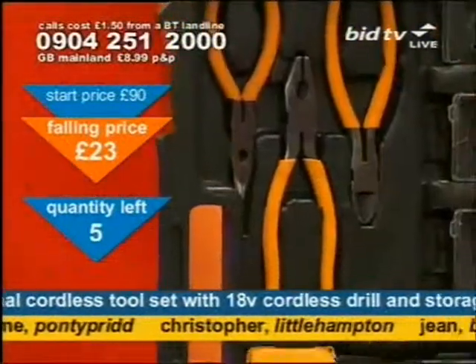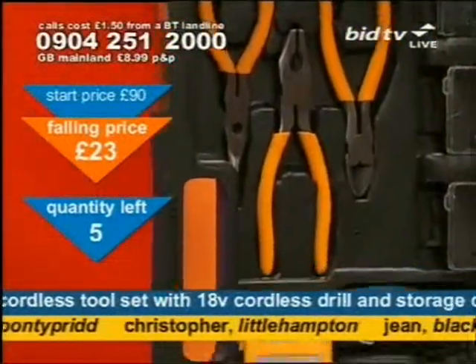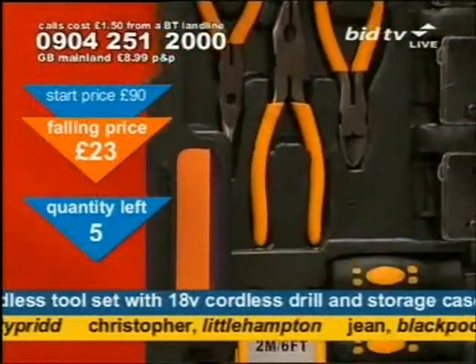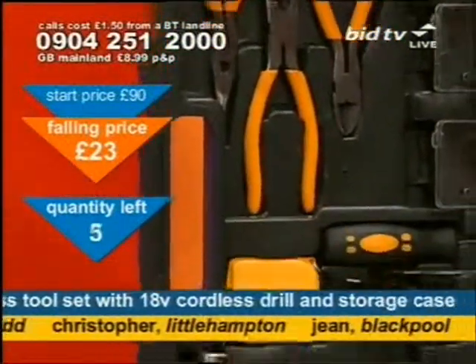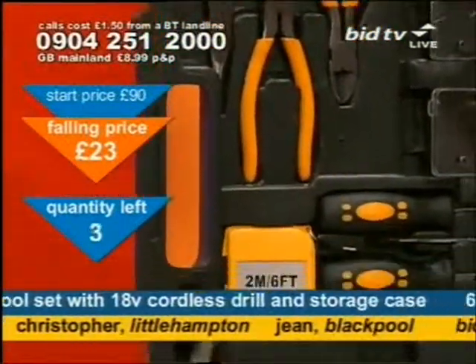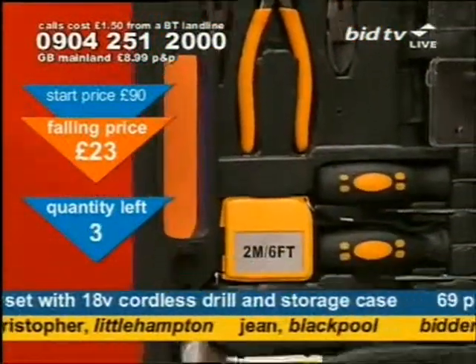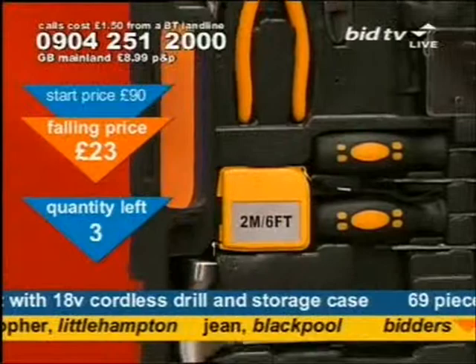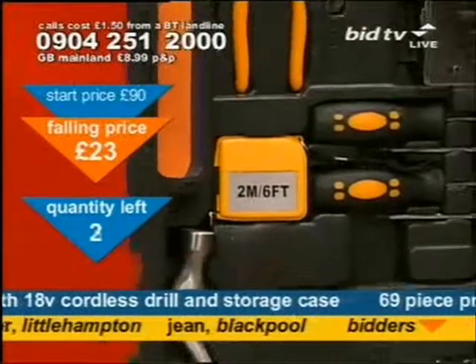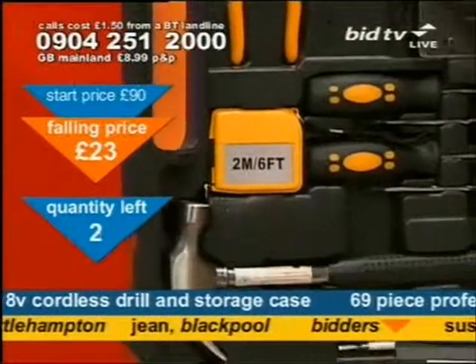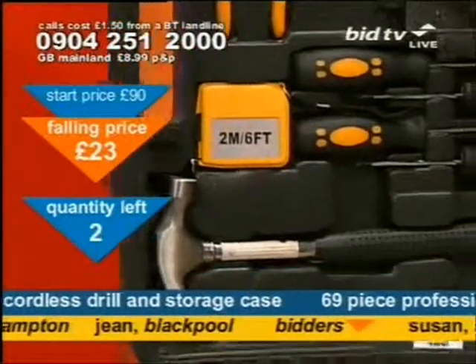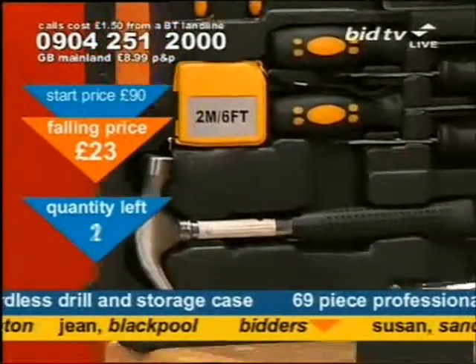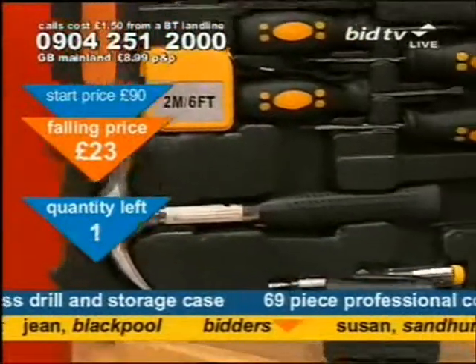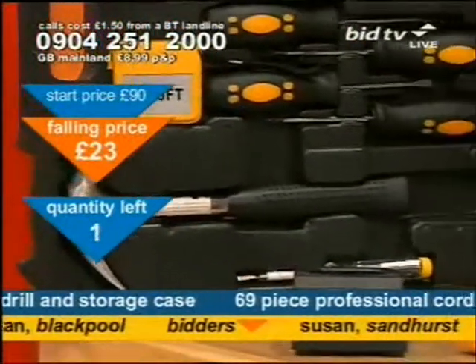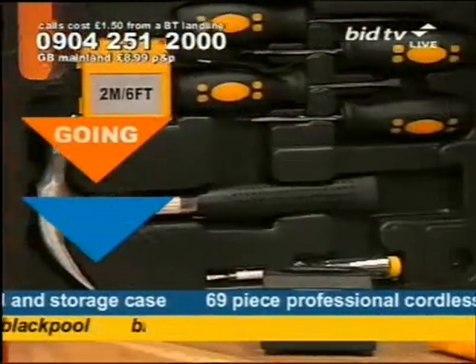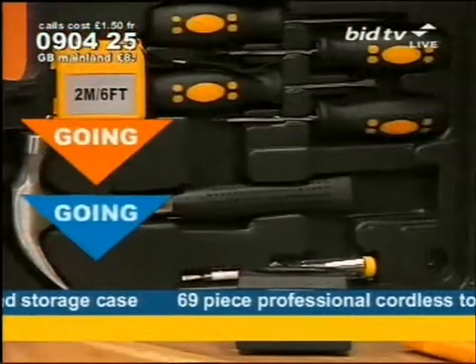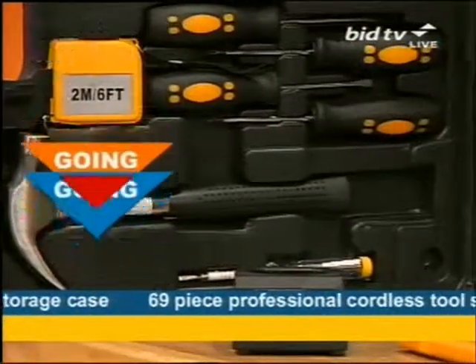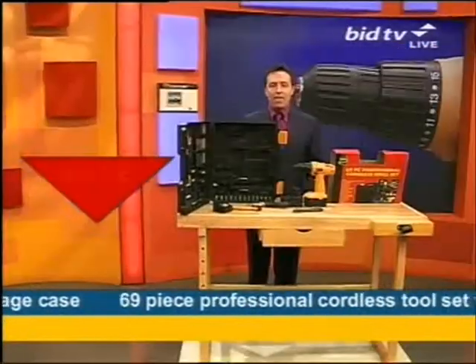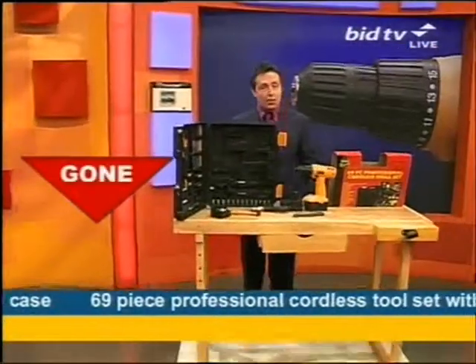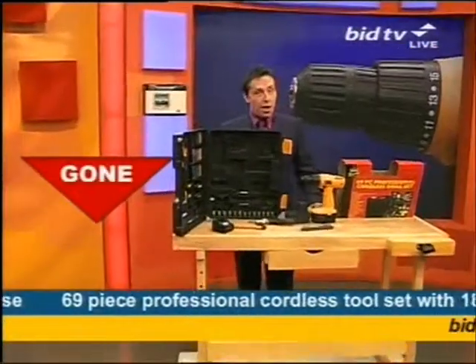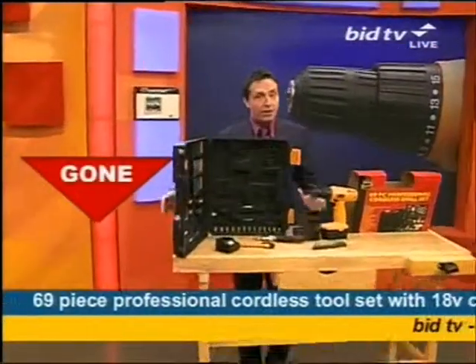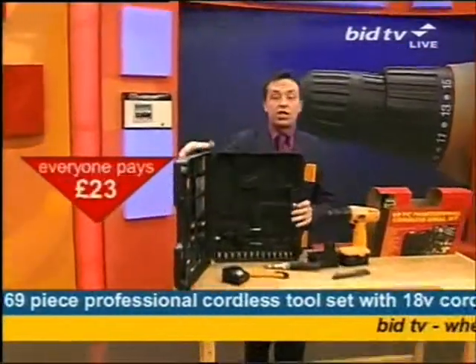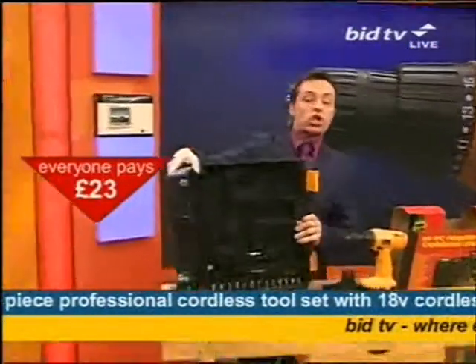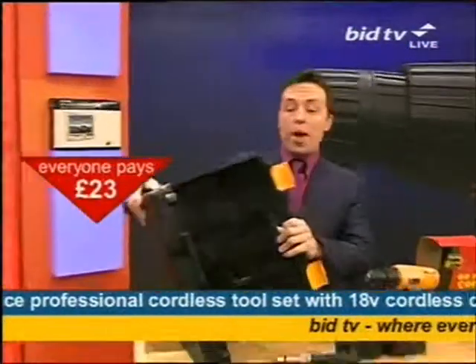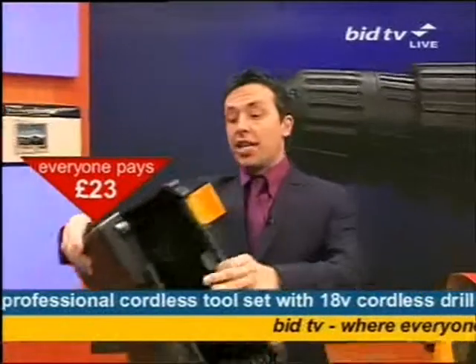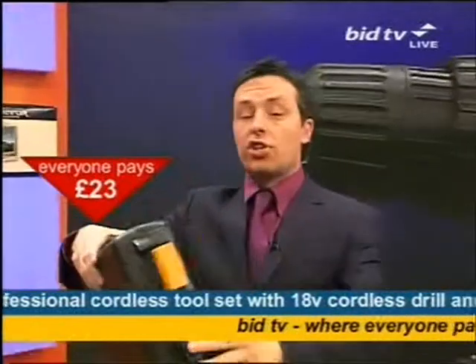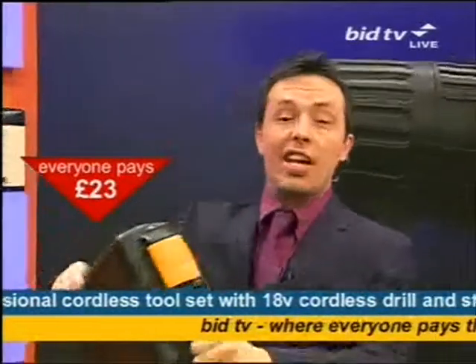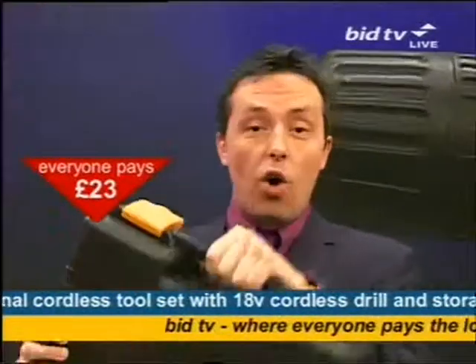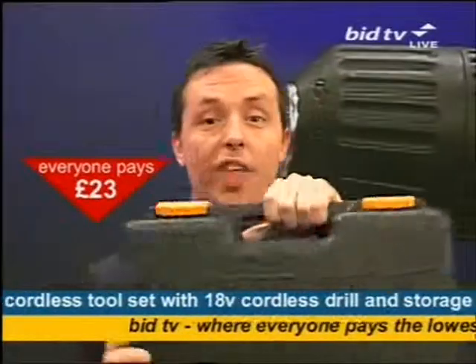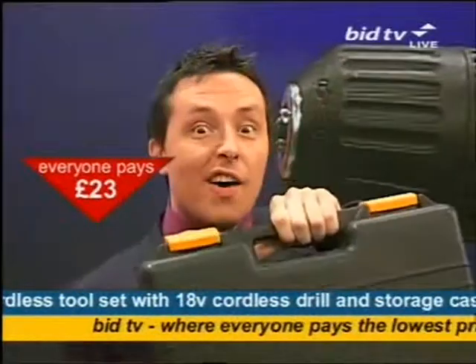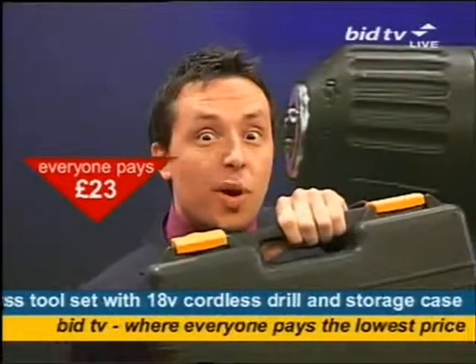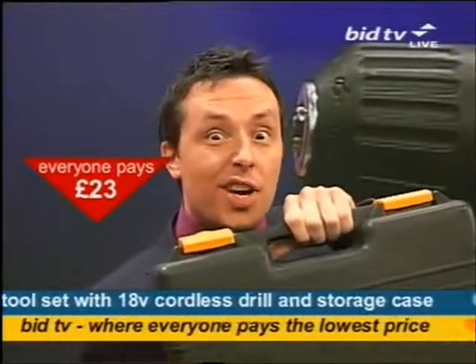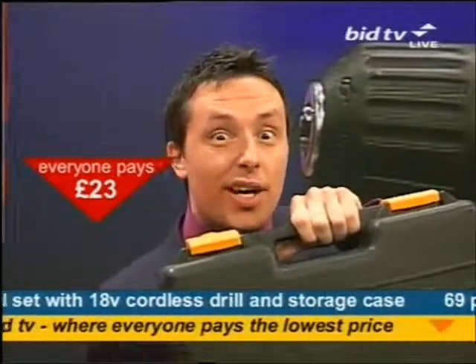These 69 pieces in a blow-moulded case — I'm afraid they've gone. That's why Bargain Fever is sweeping the nation. You get all of that for 23 quid.